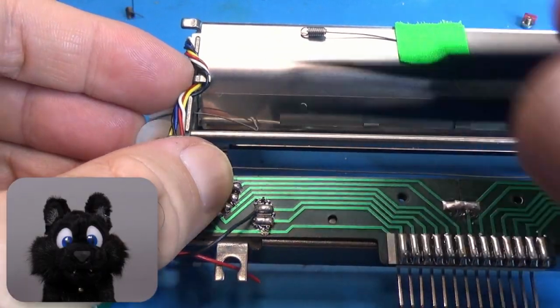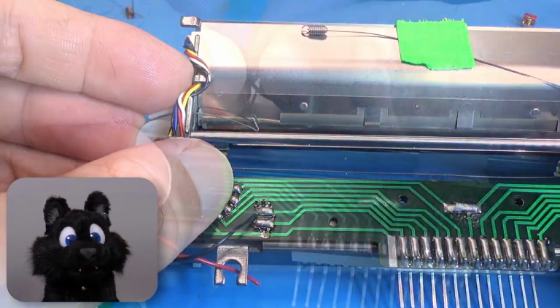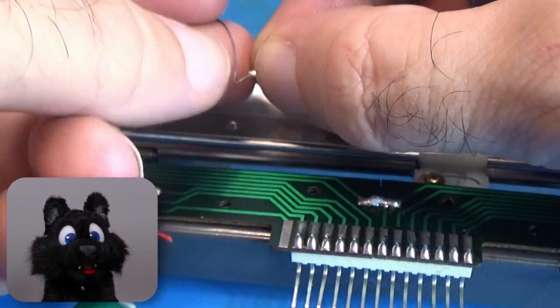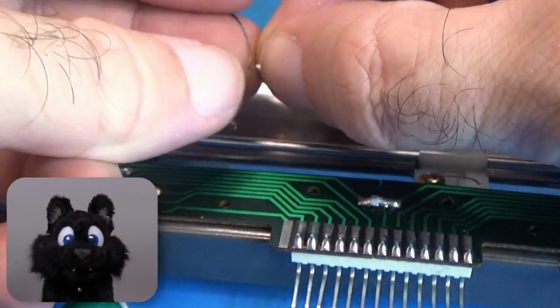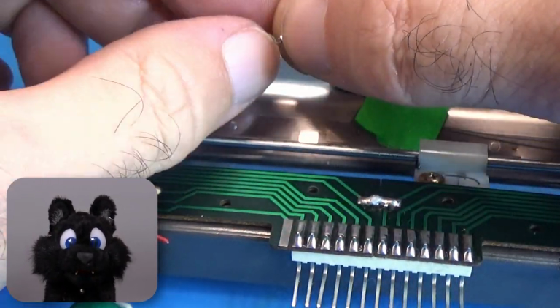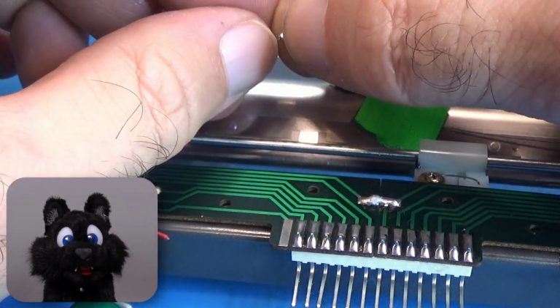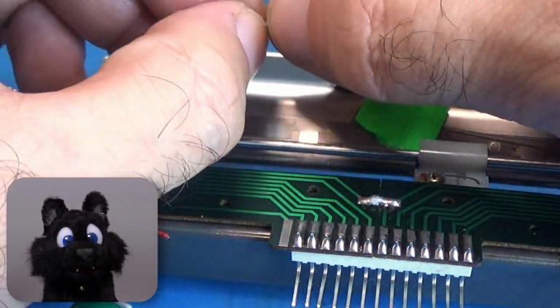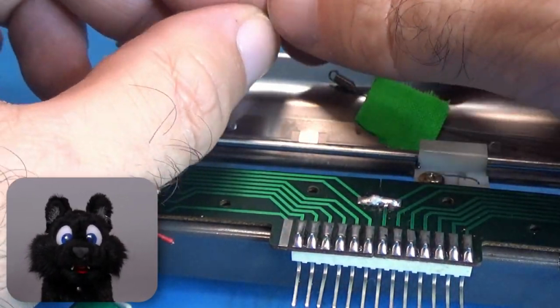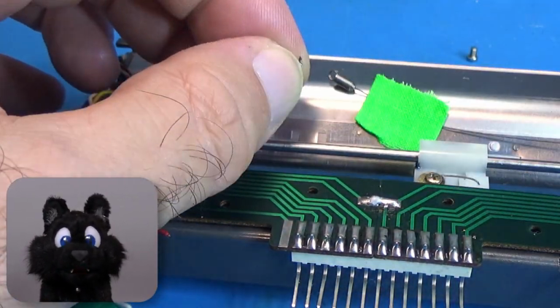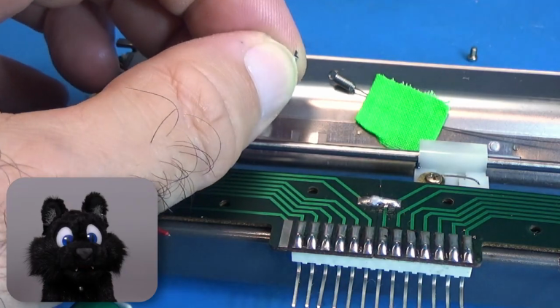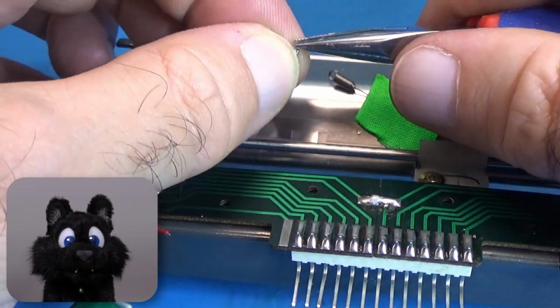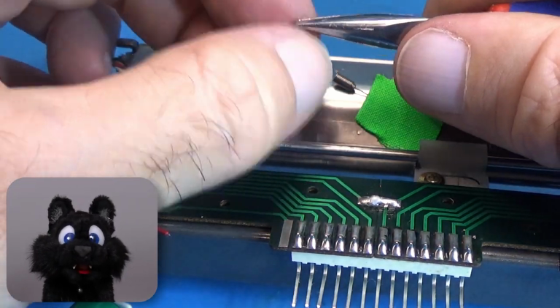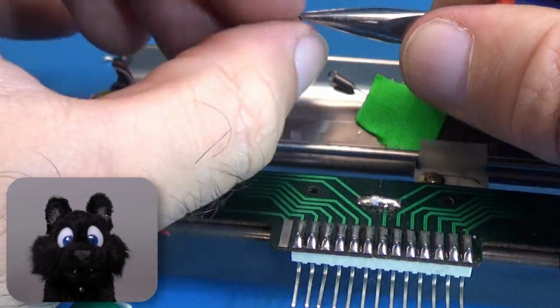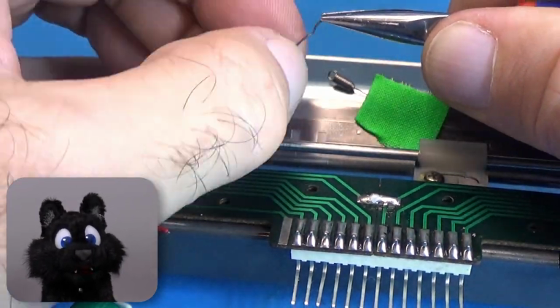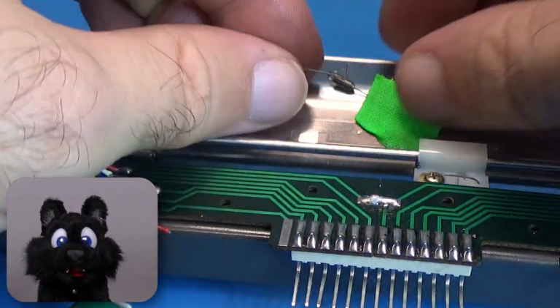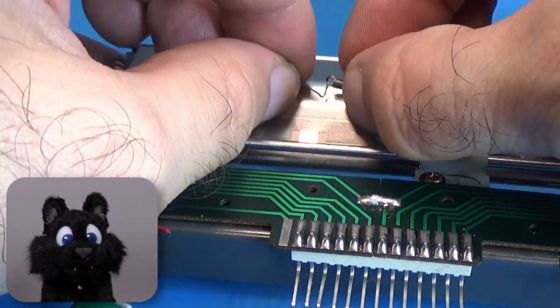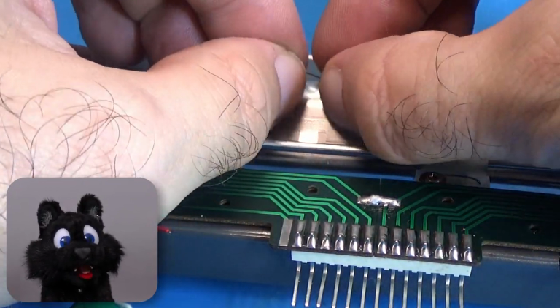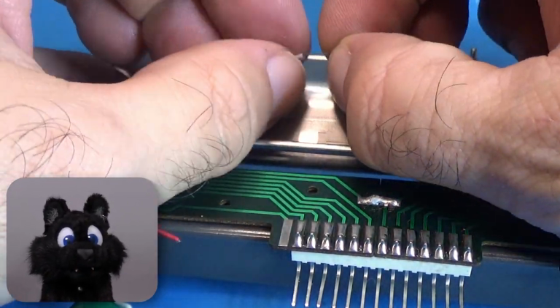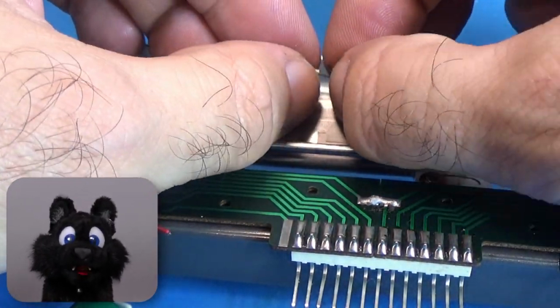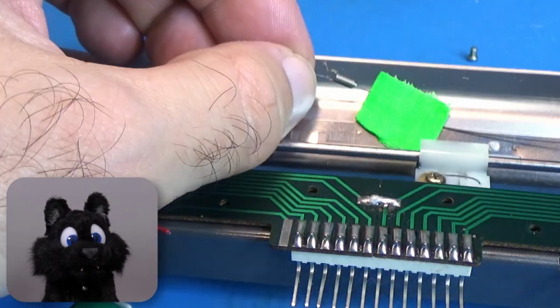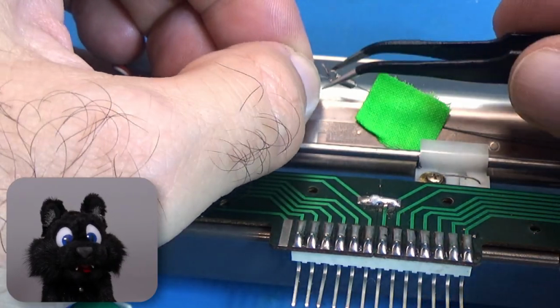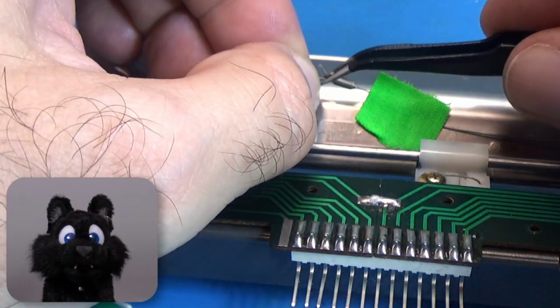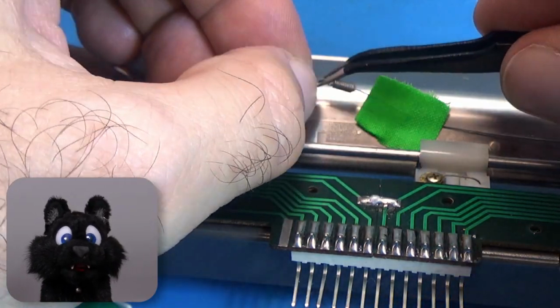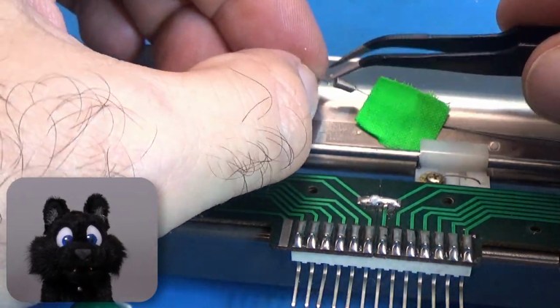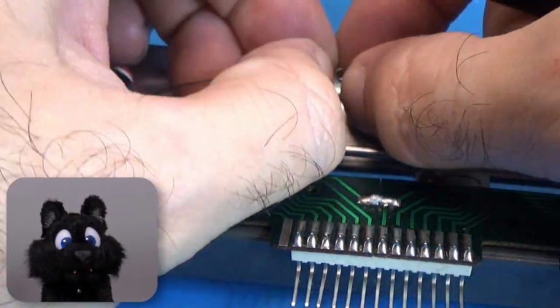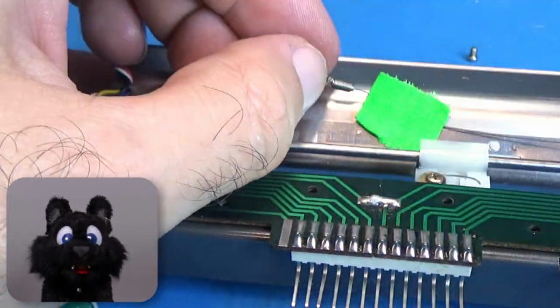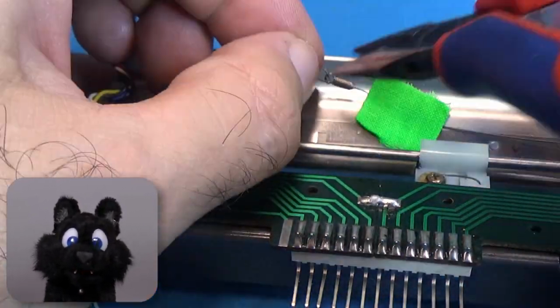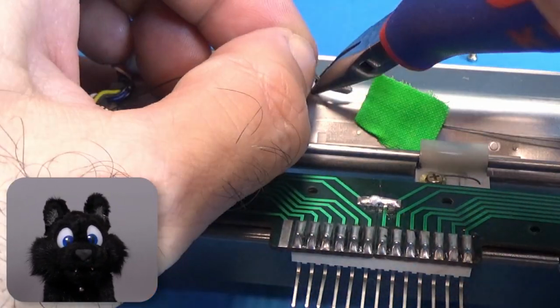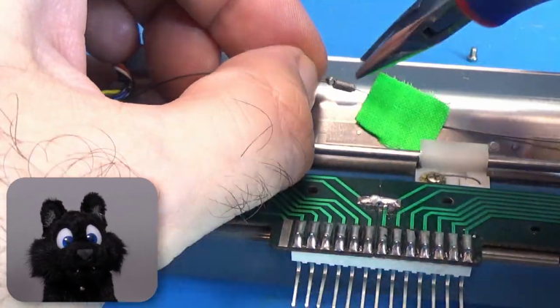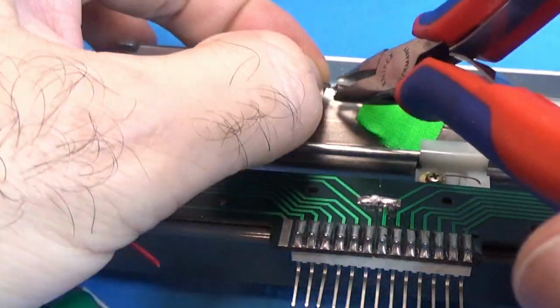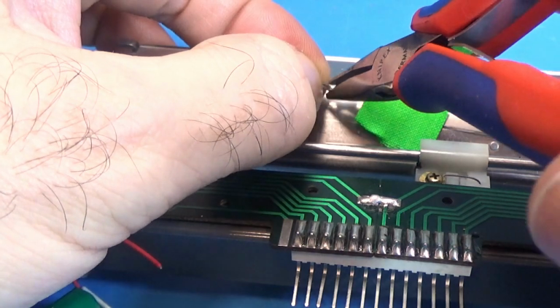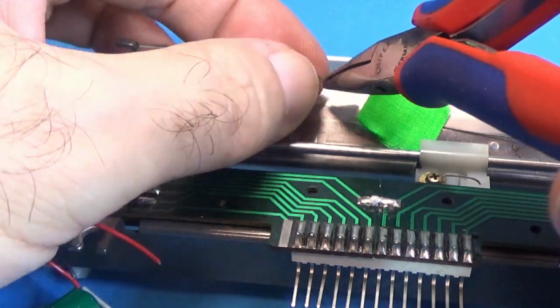To reconnect the pull string, I used the smallest ferrule I had in my box and squeezed it shut over the end of the string. Most of the force is taken up by the bend in the string anyway, so this should hold up fine.